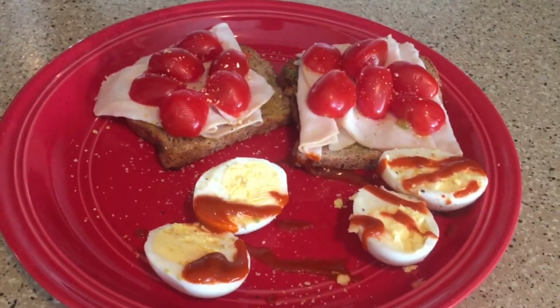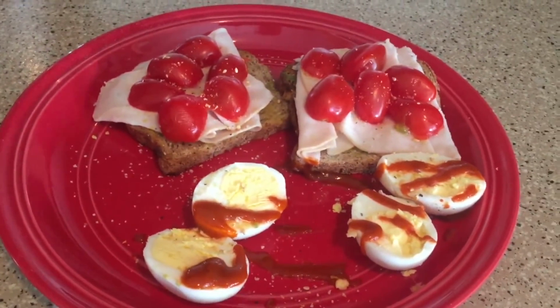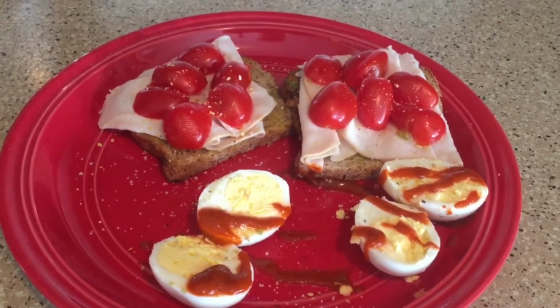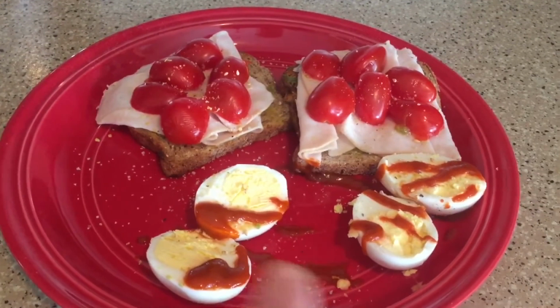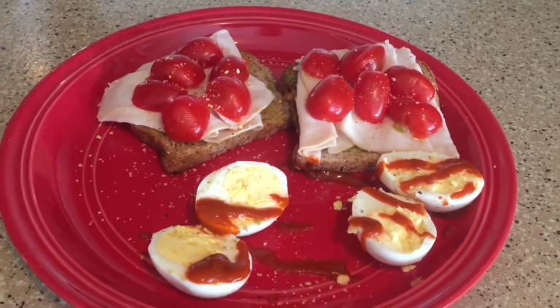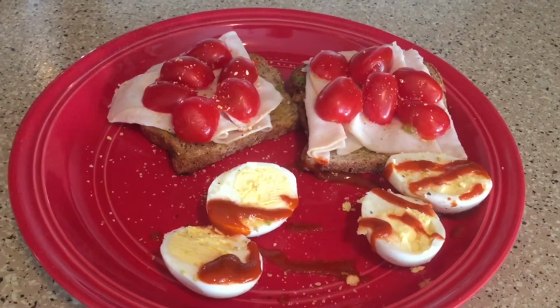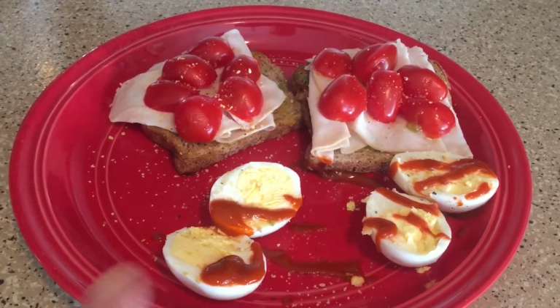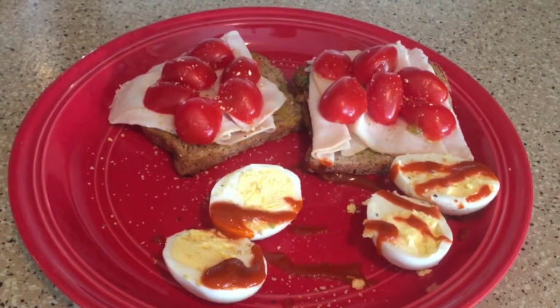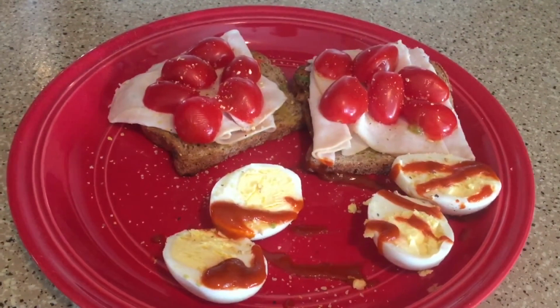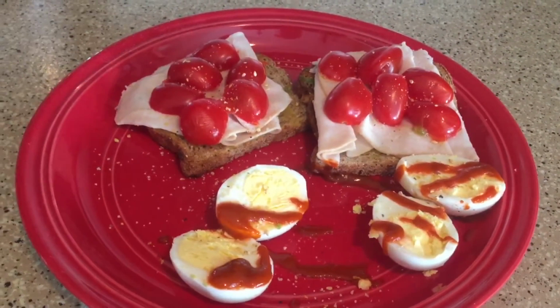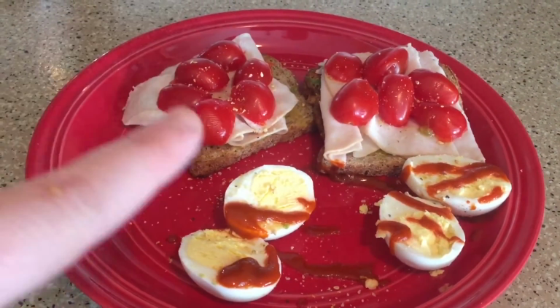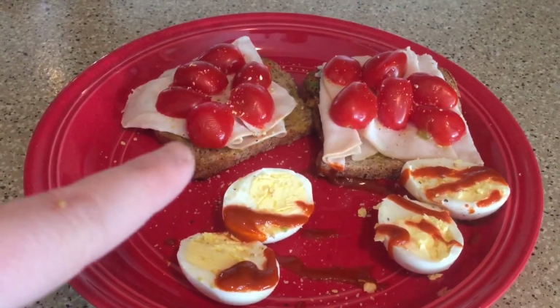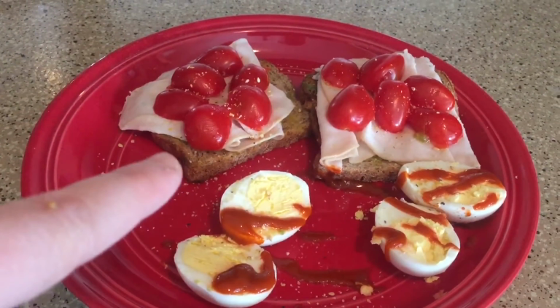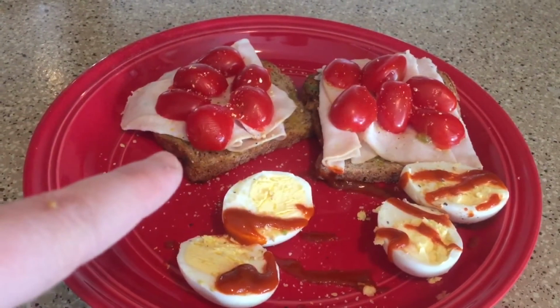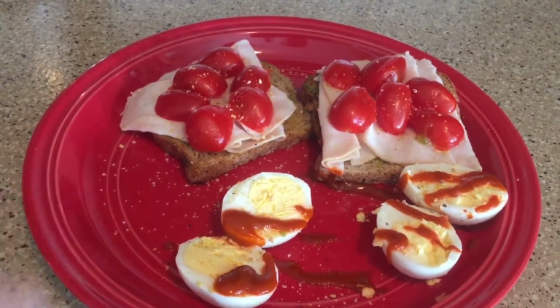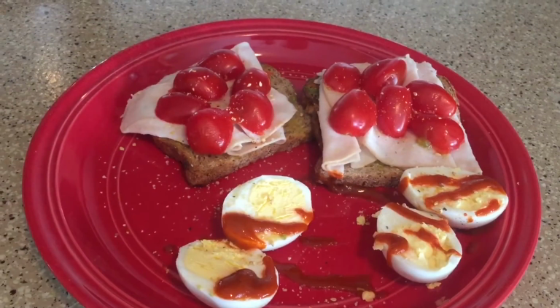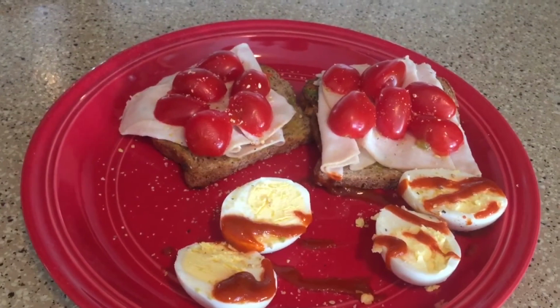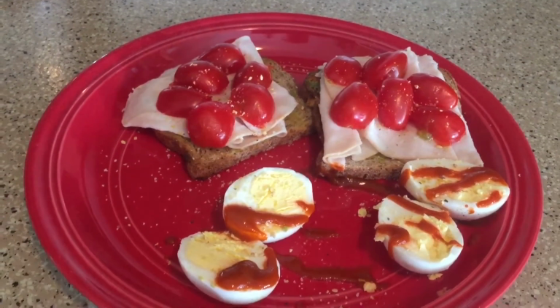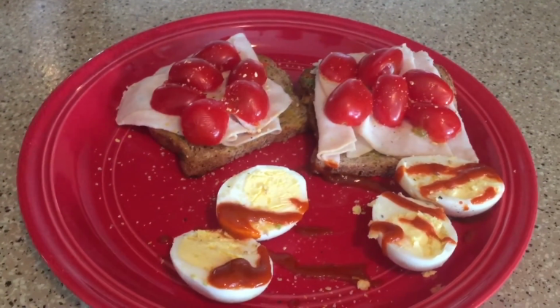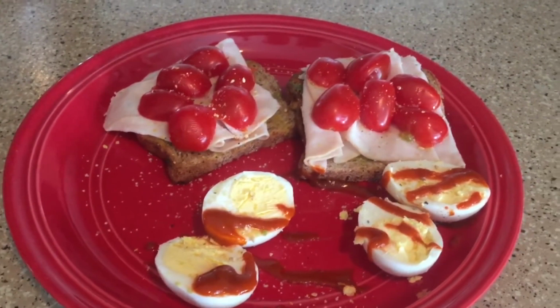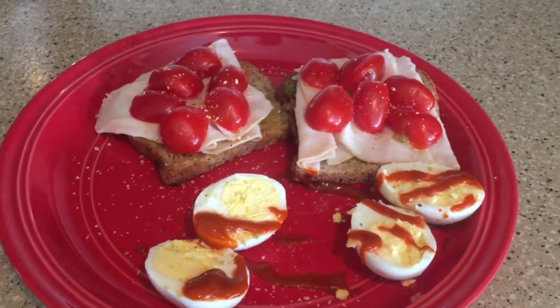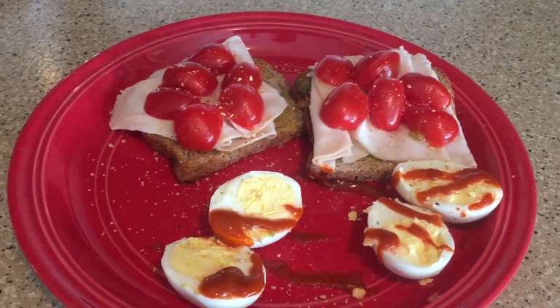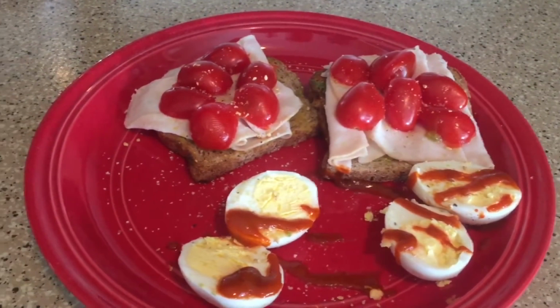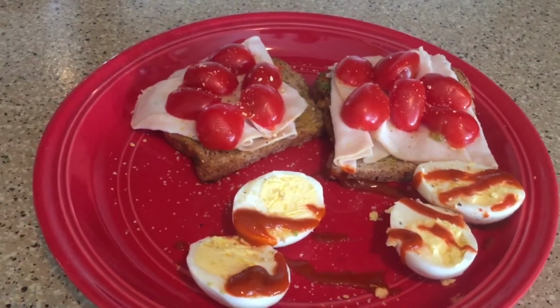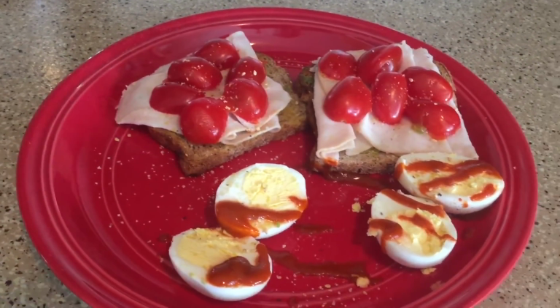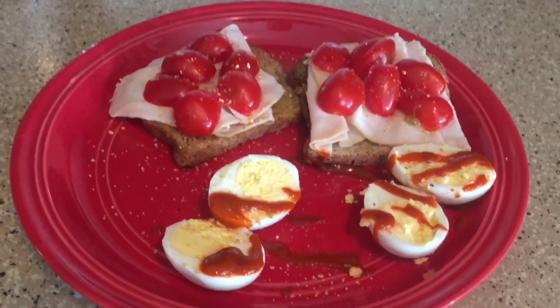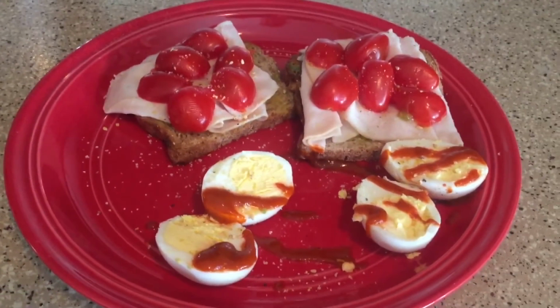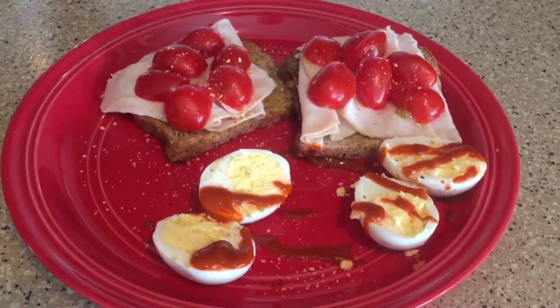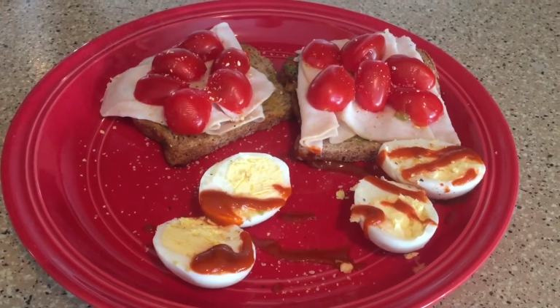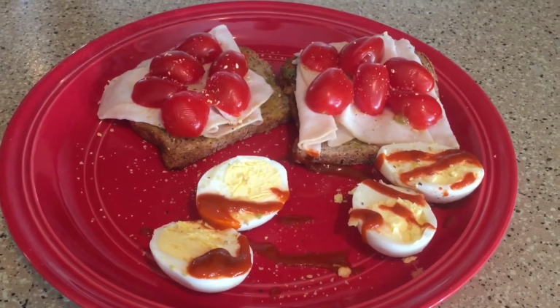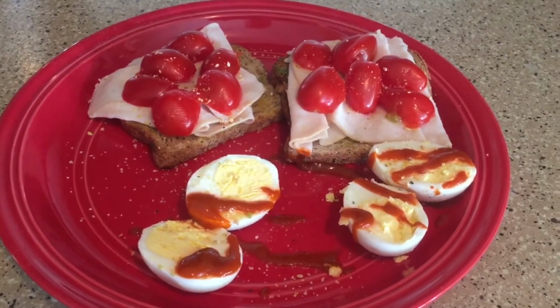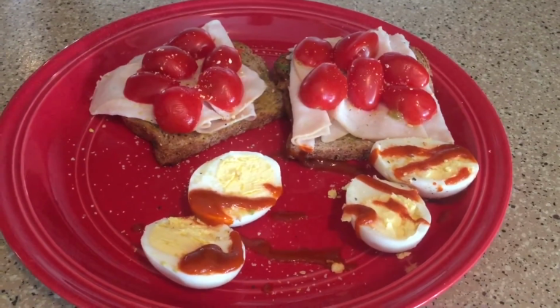So this whole plate: four points for the hard-boiled eggs, three for the toast, and one for the avocado — that's an eight smart point lunch. I'll see you guys when I eat next.